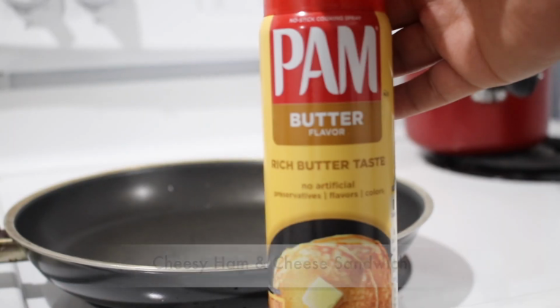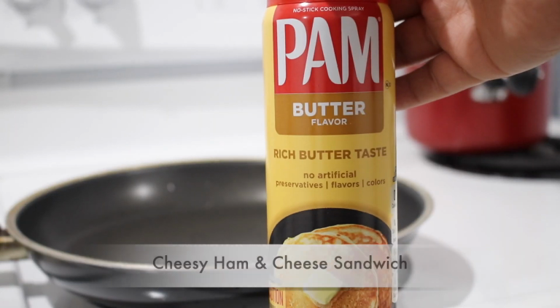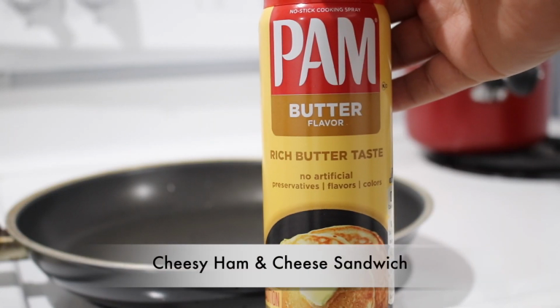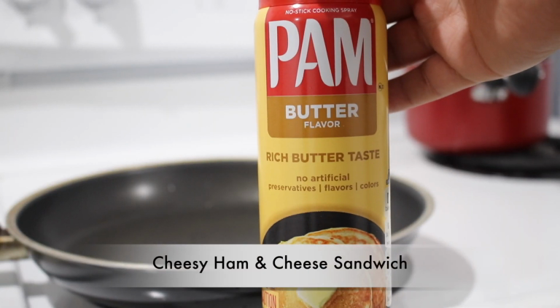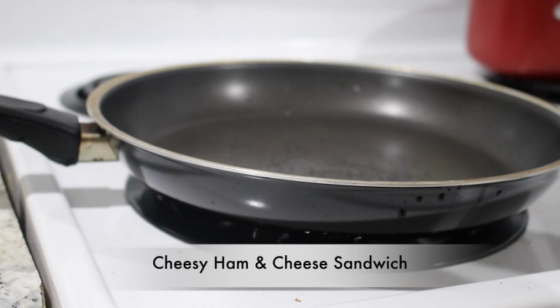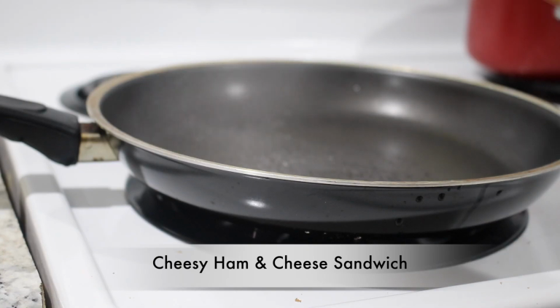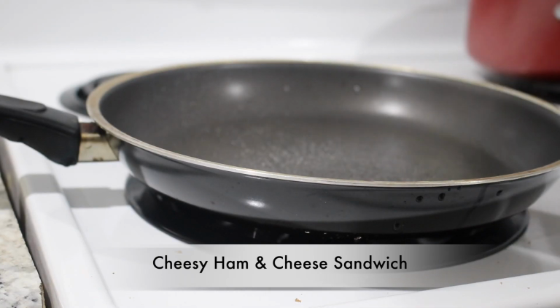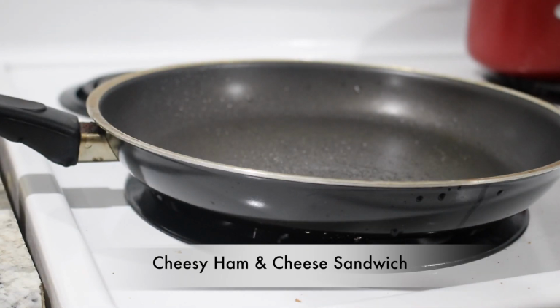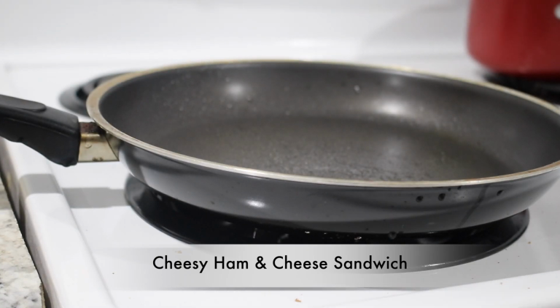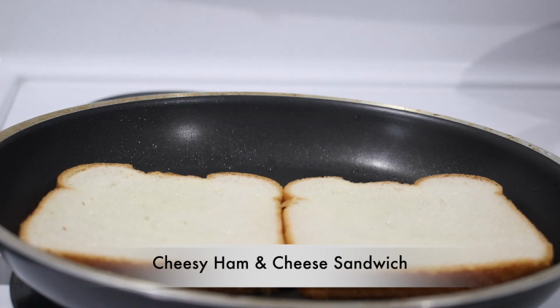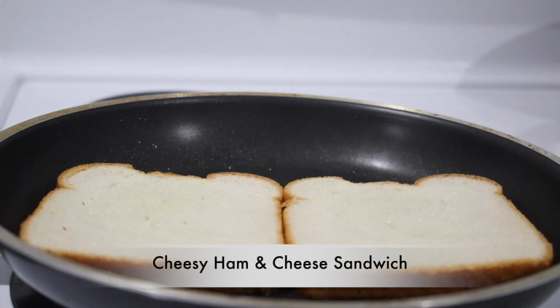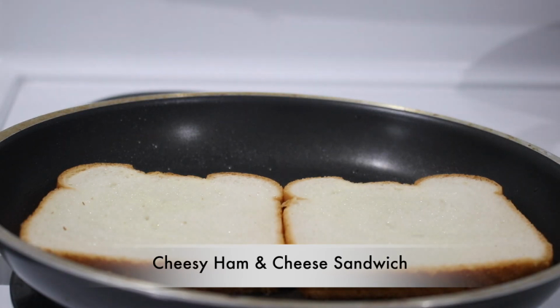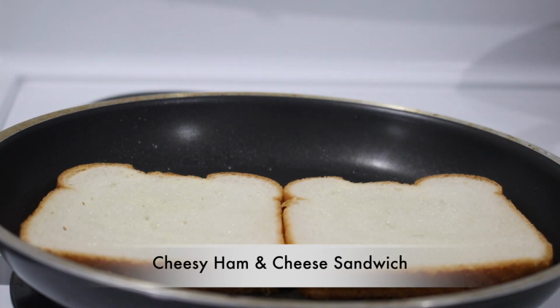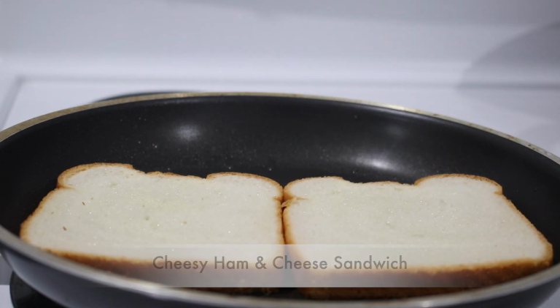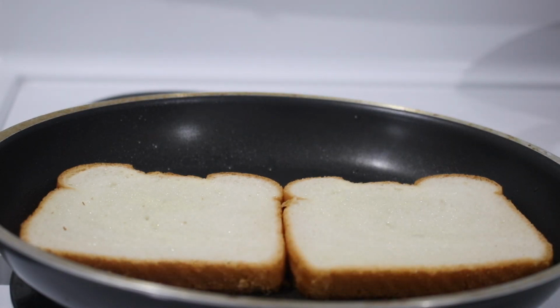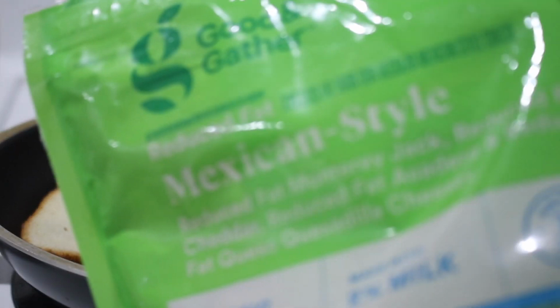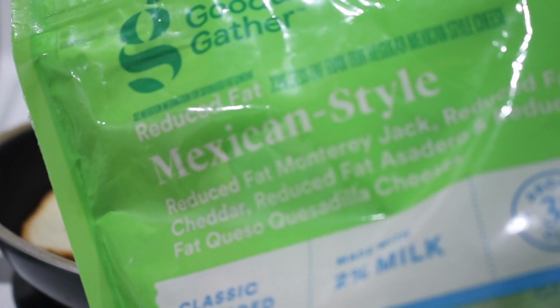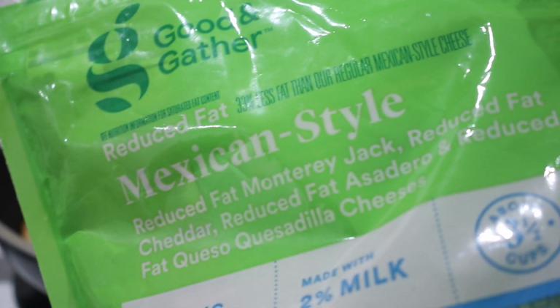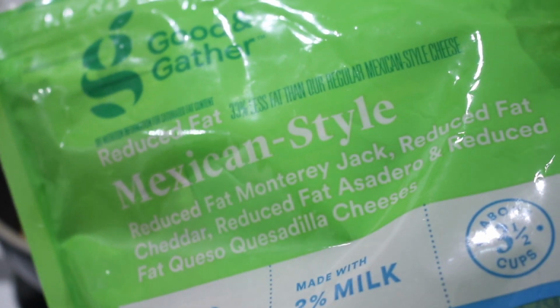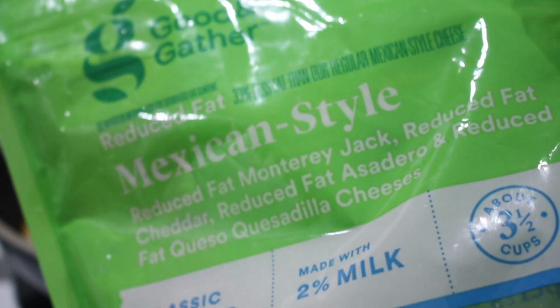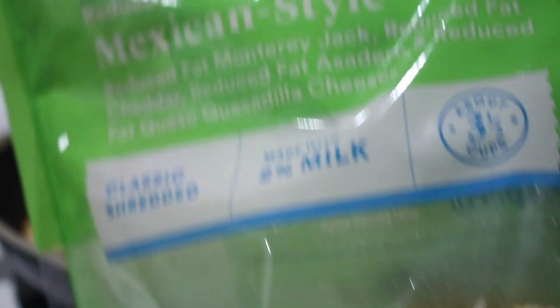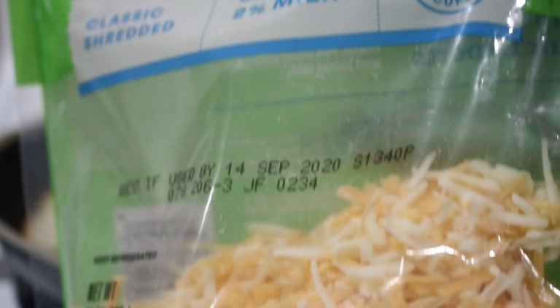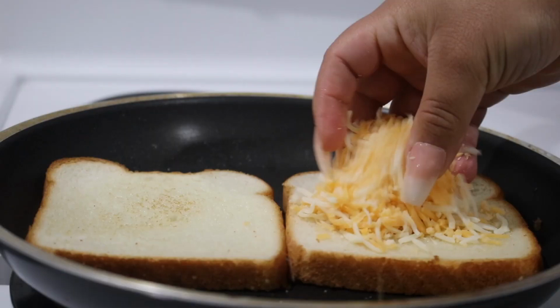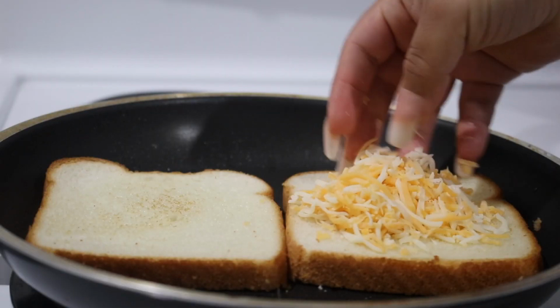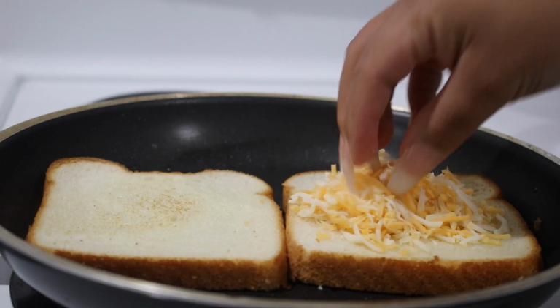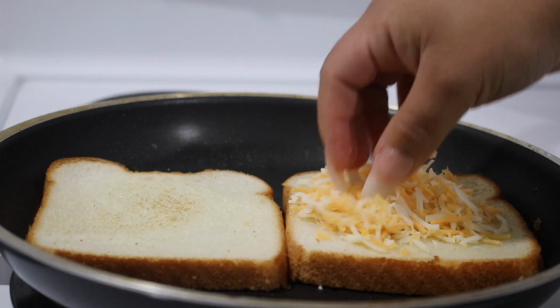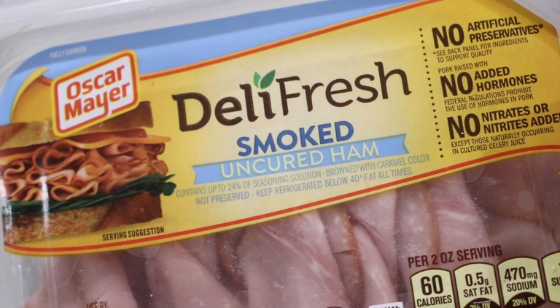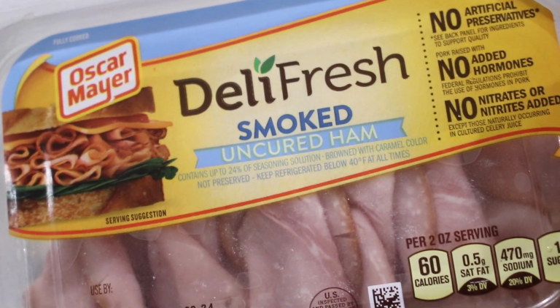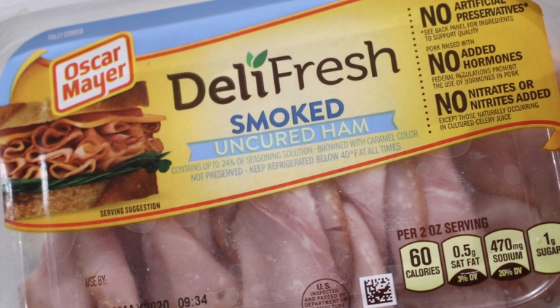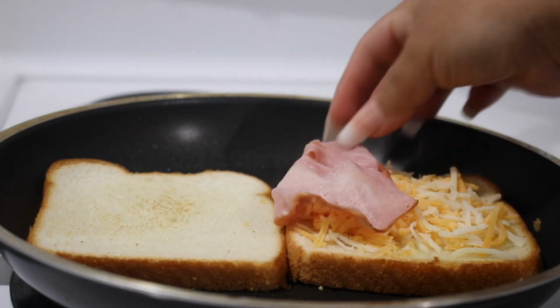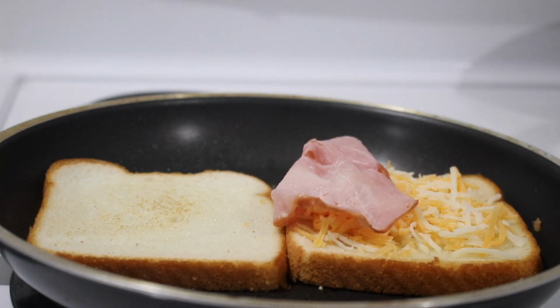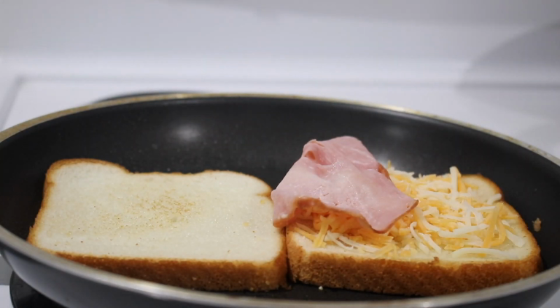If your kids are hungry every five minutes, this is a good, easy, quick ham and cheese sandwich. It's so, so good and so easy to make.